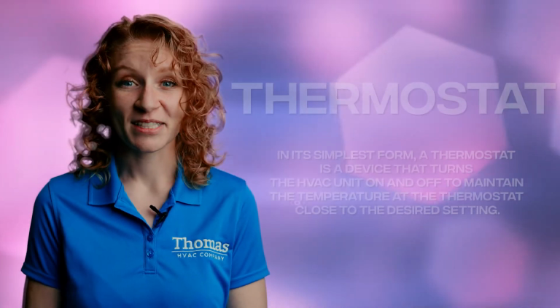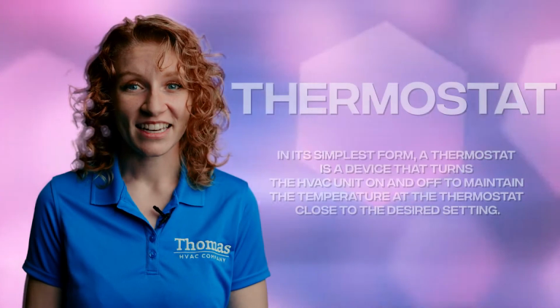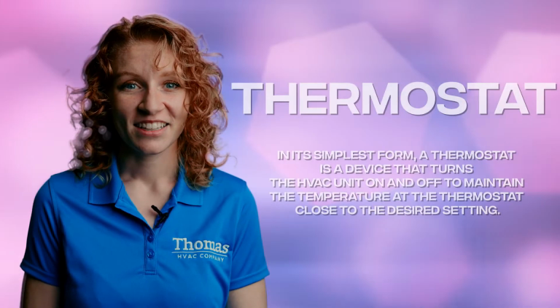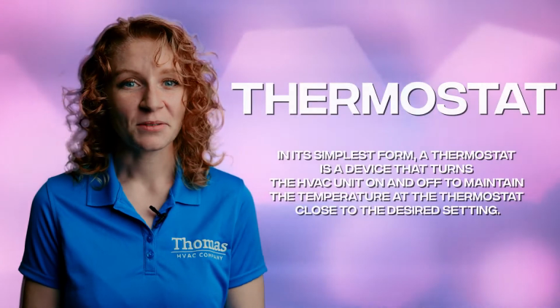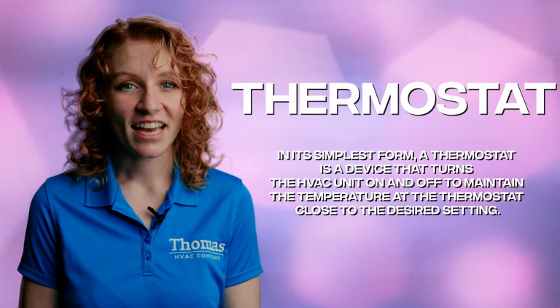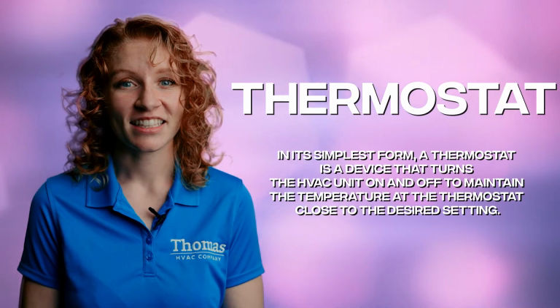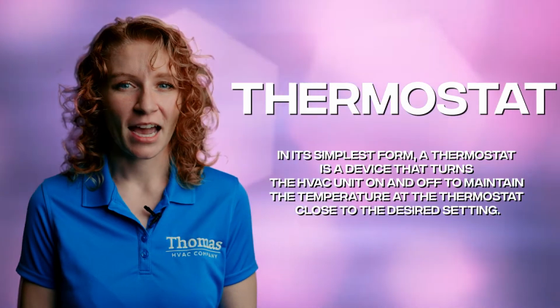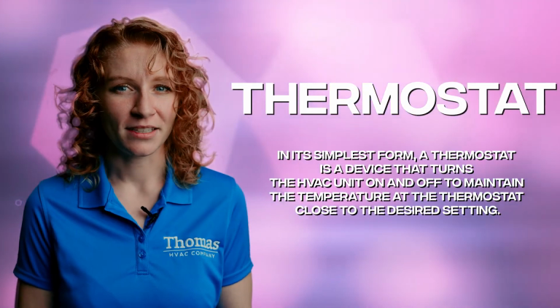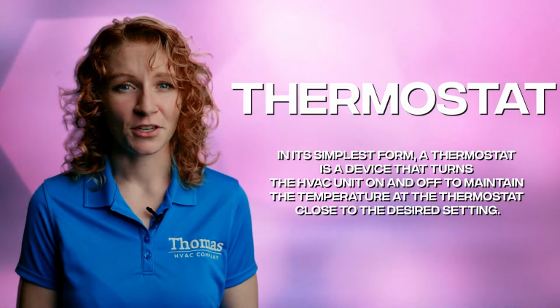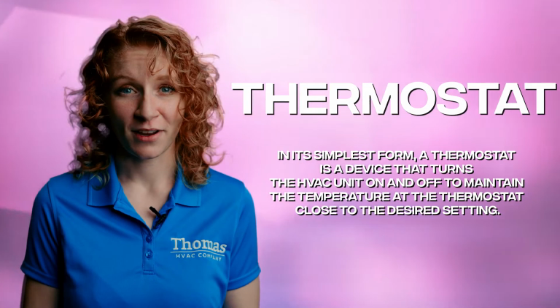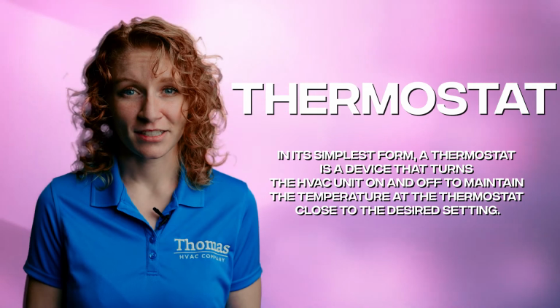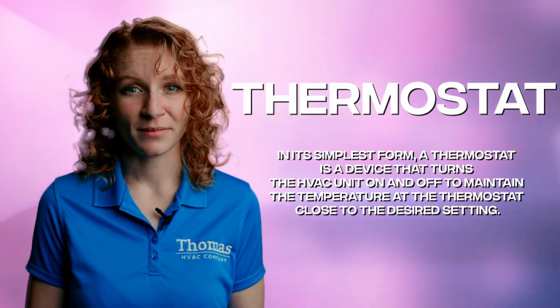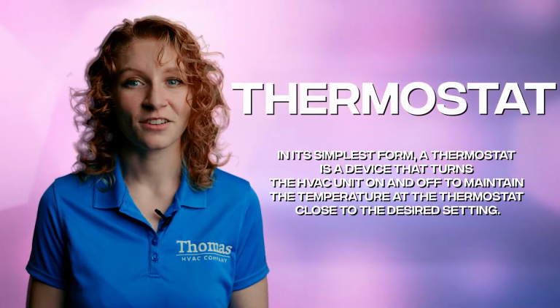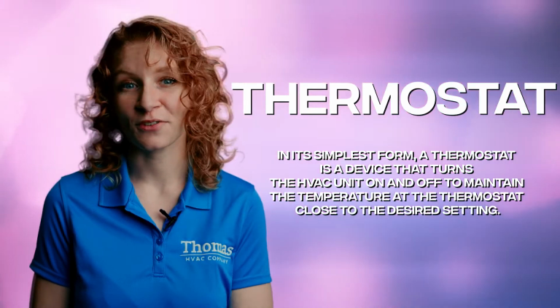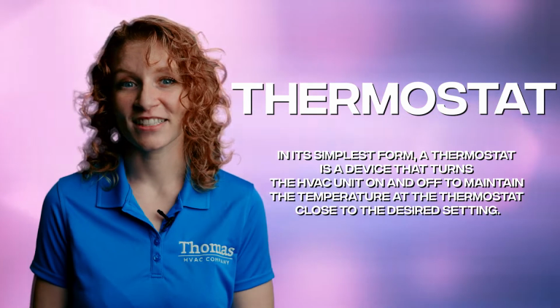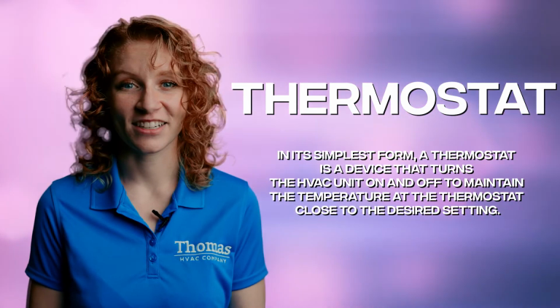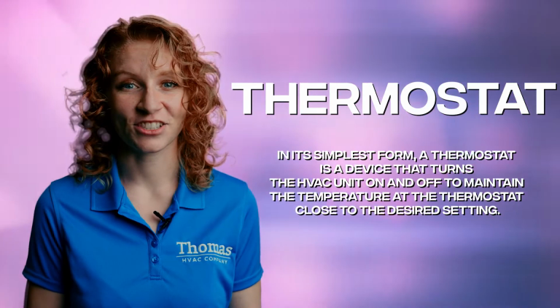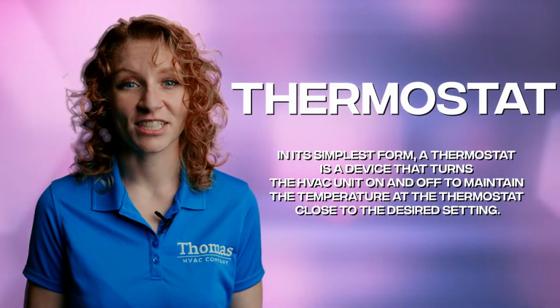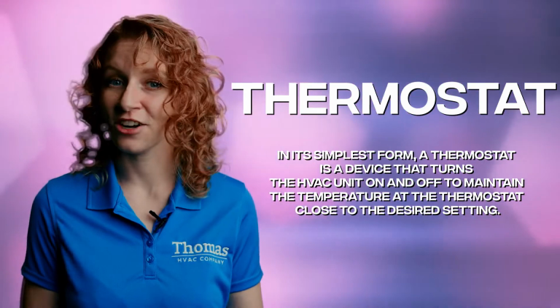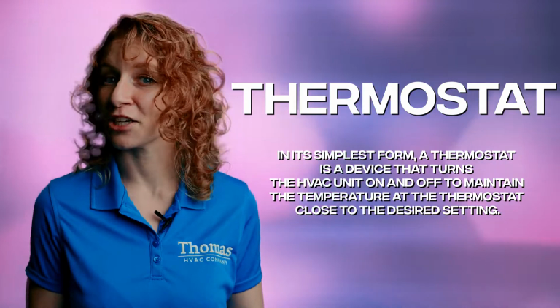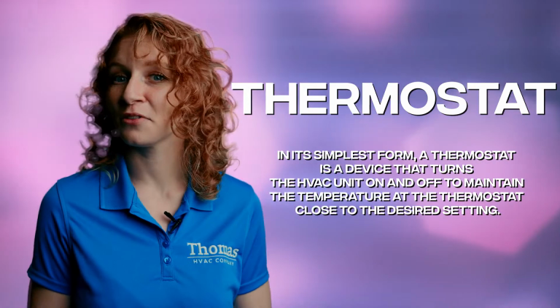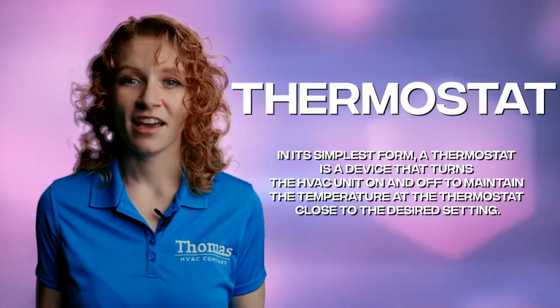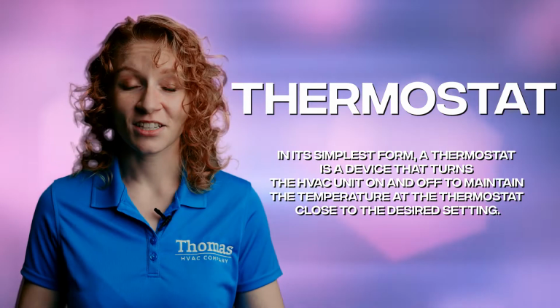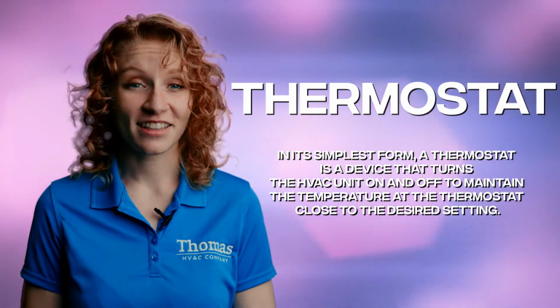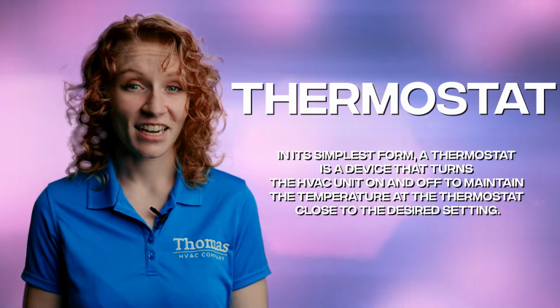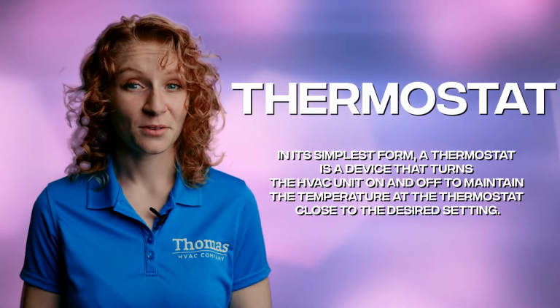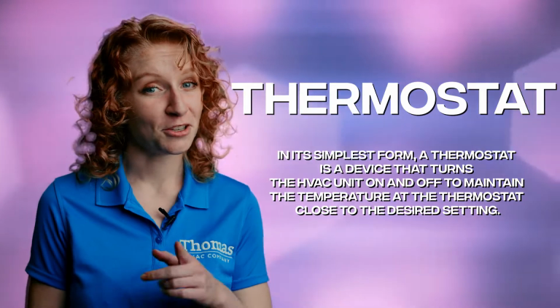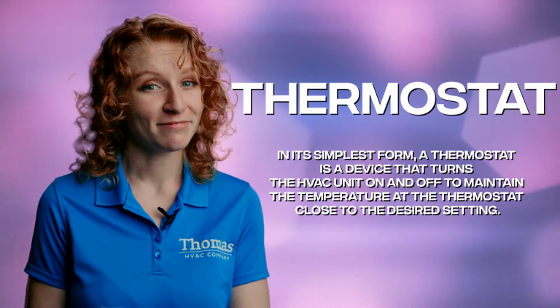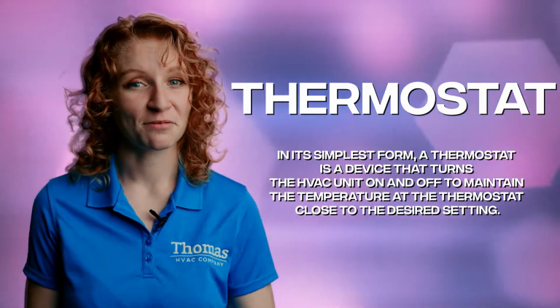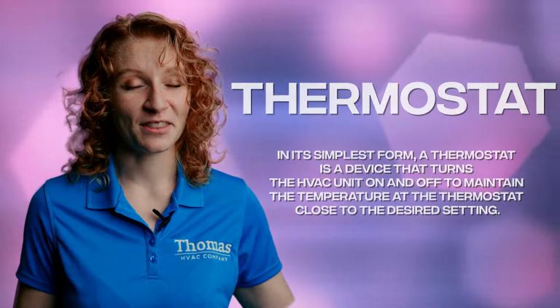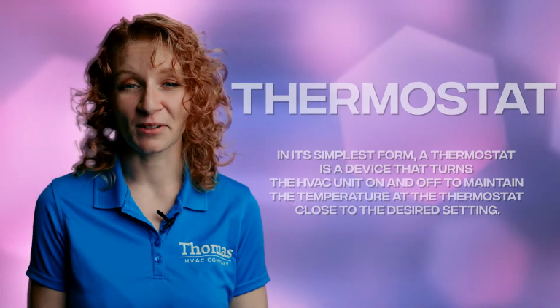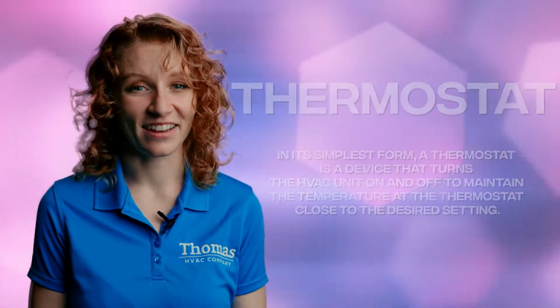Thermostat. The thermostat is like the captain of your HVAC system. It tells your furnace and air conditioner when to turn on and off, and it's the only thing standing between you and complete thermal chaos.